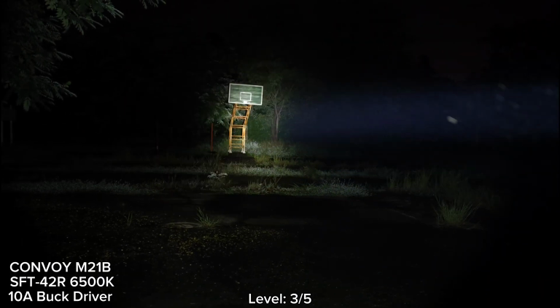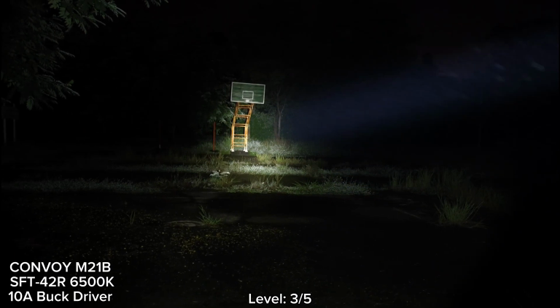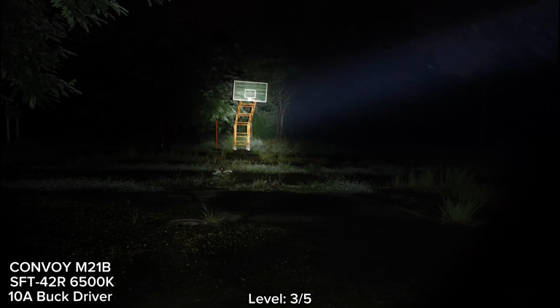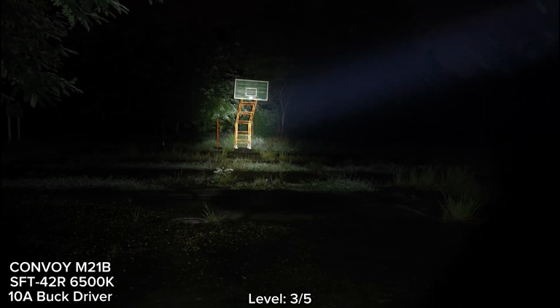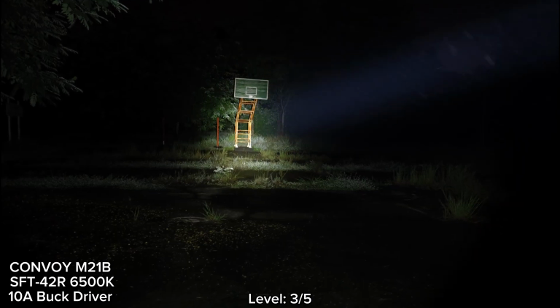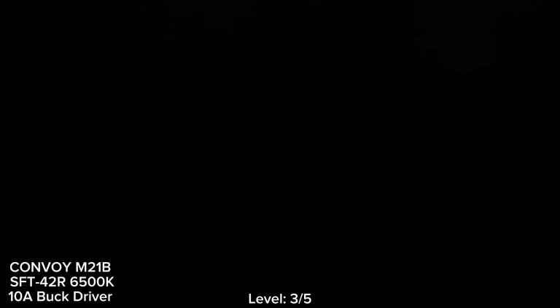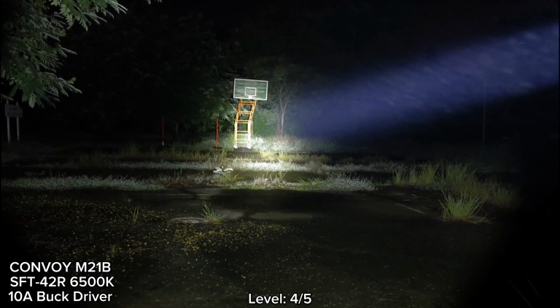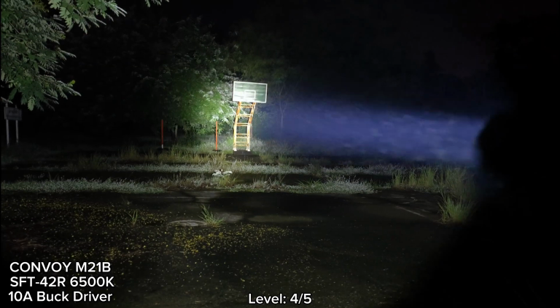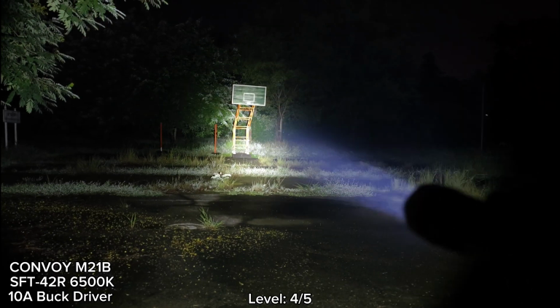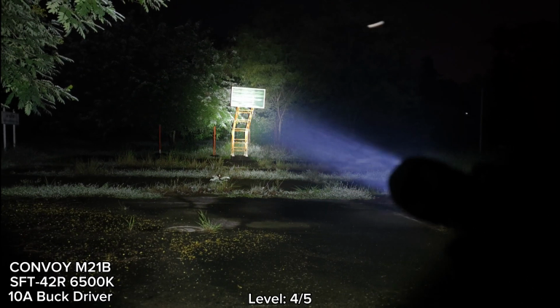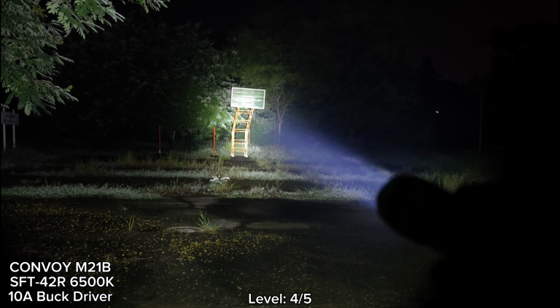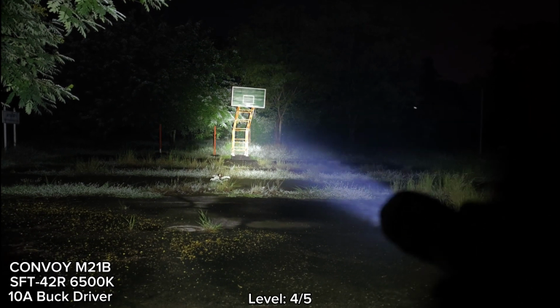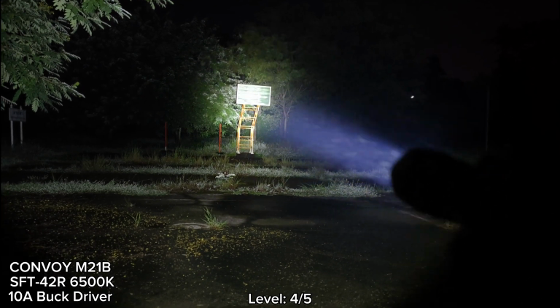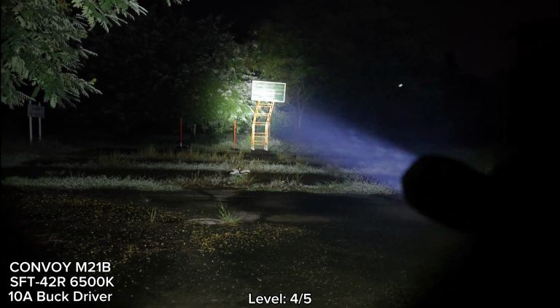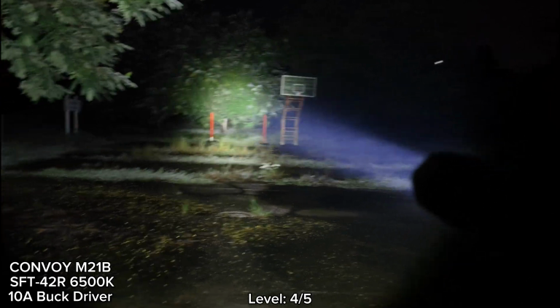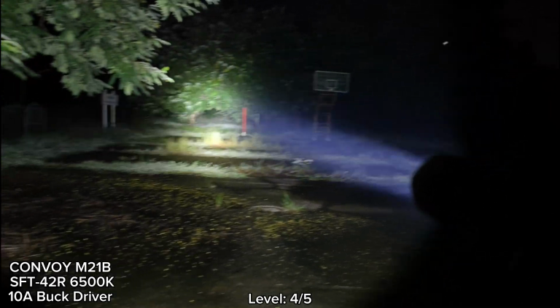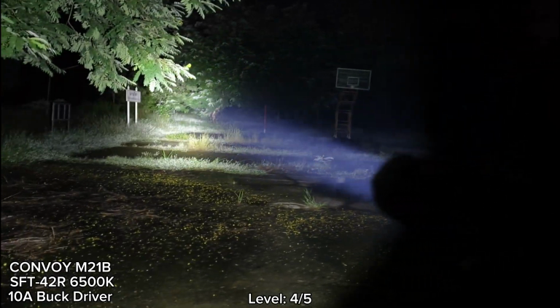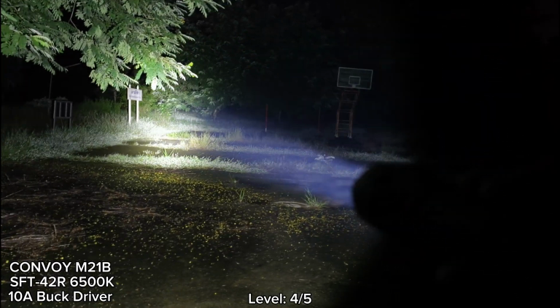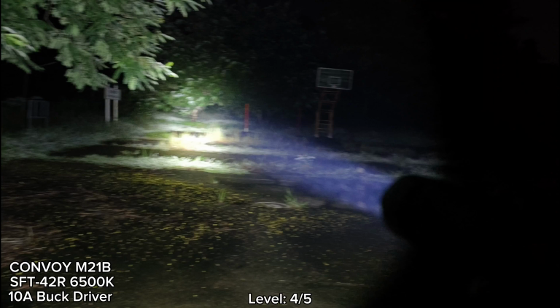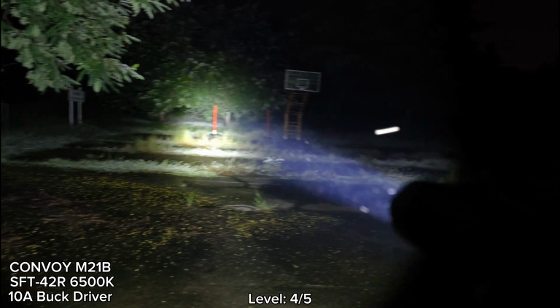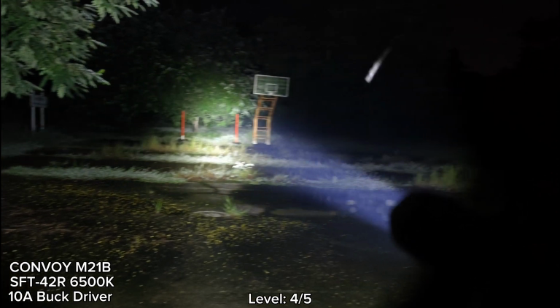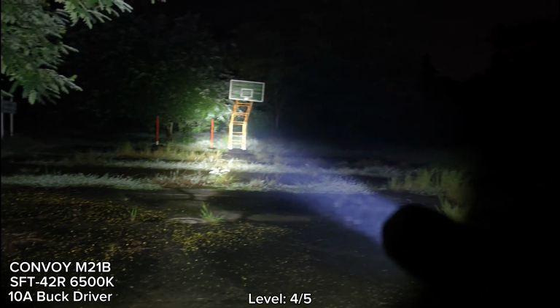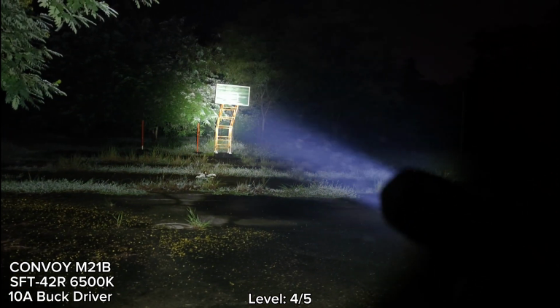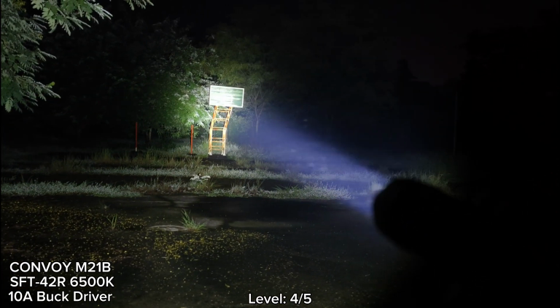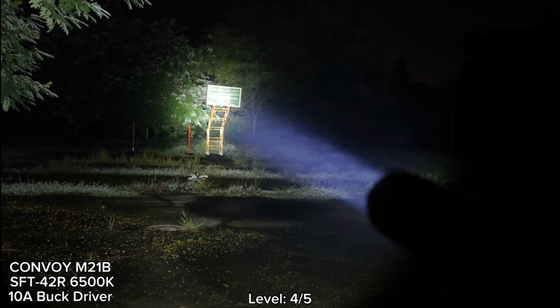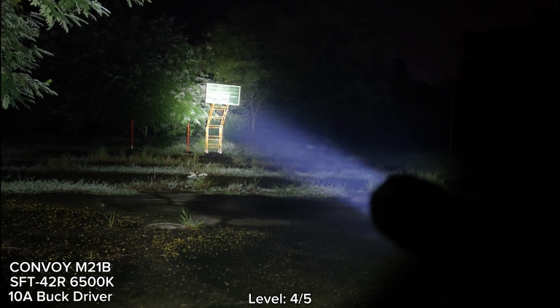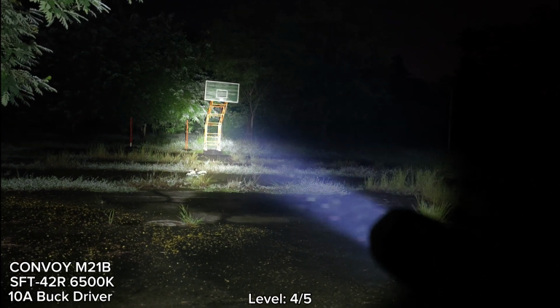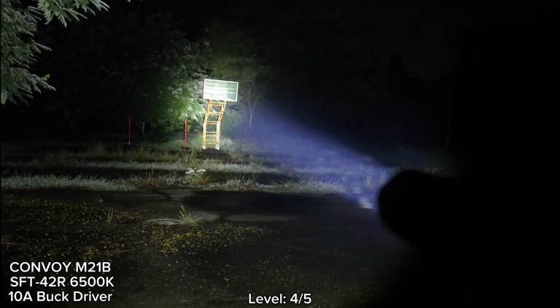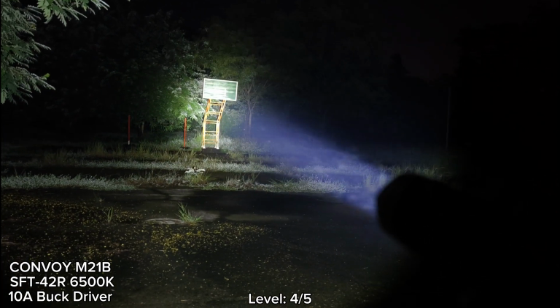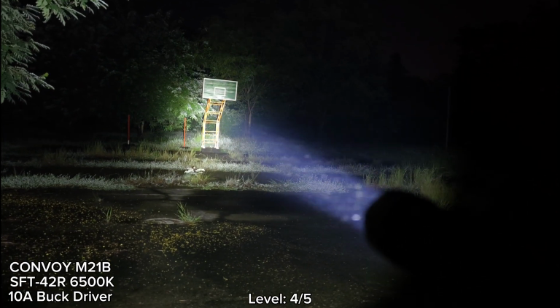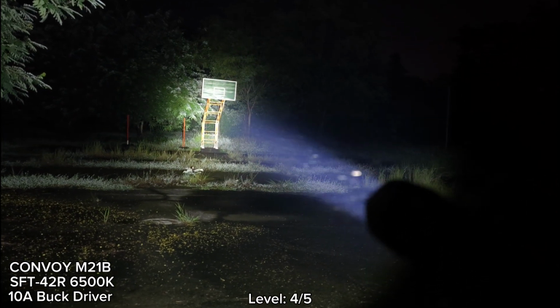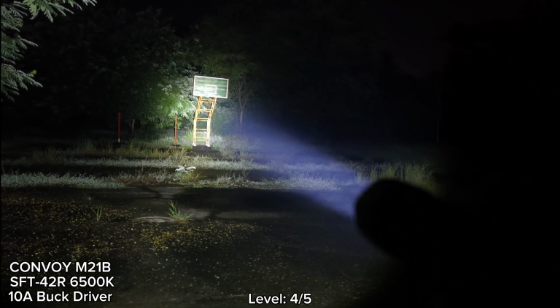Let's go to level 4. Wow, you see that — very bright! Level 4 seems to be a sustained brightness when it steps down from the highest. This is level 4.